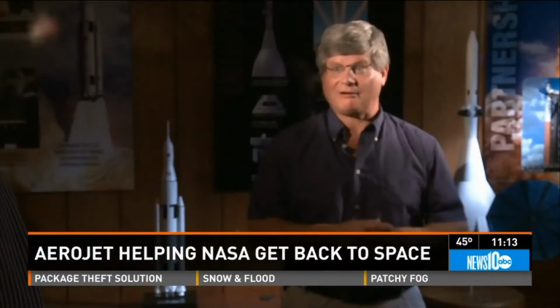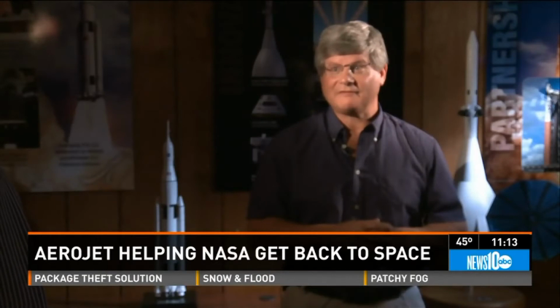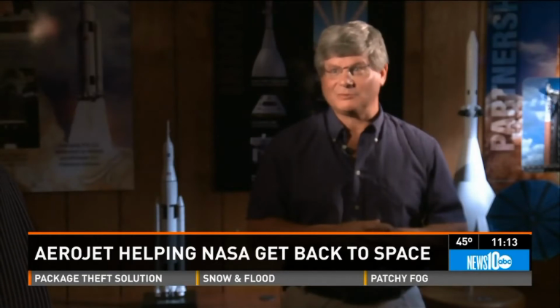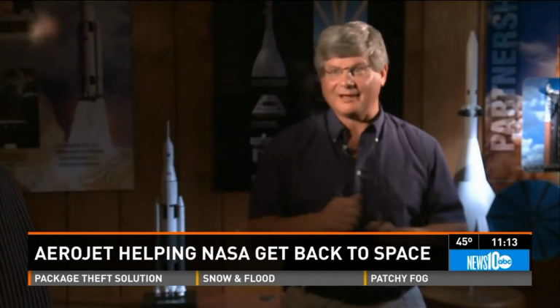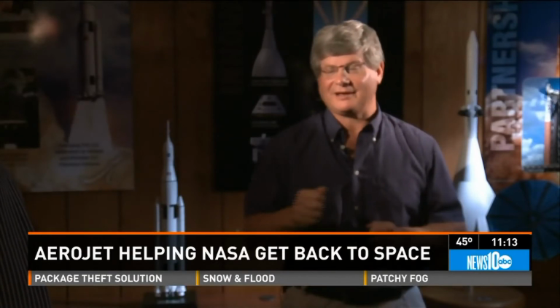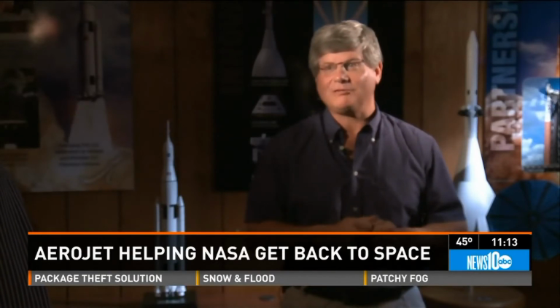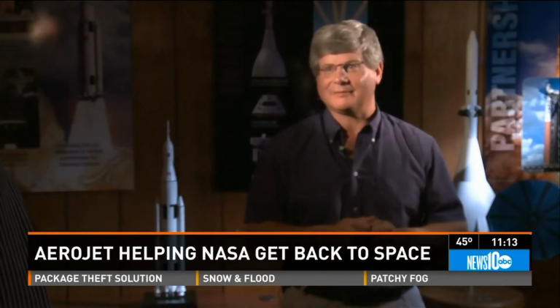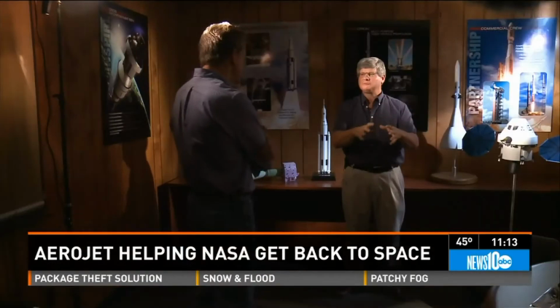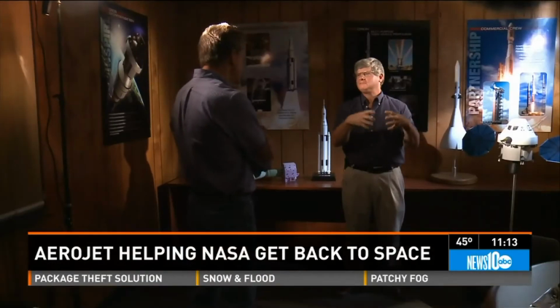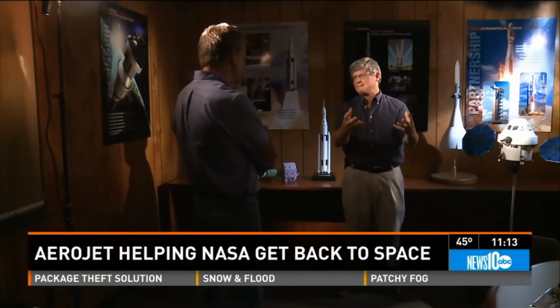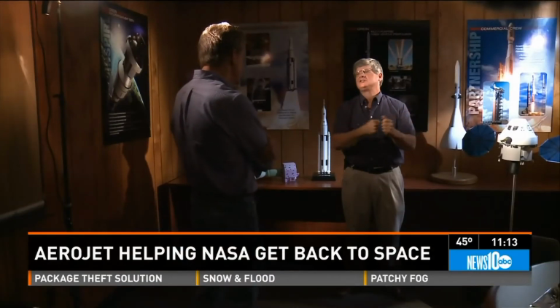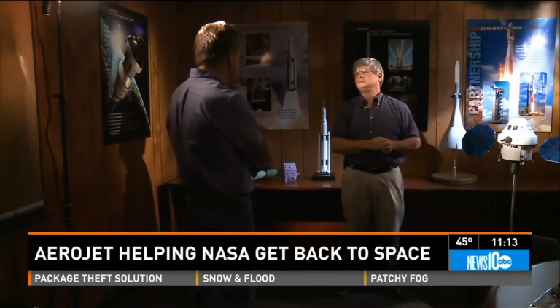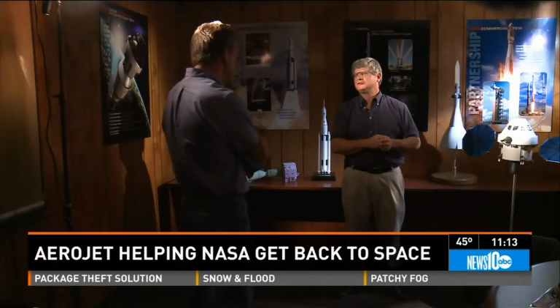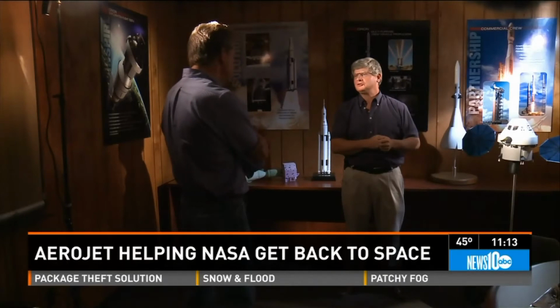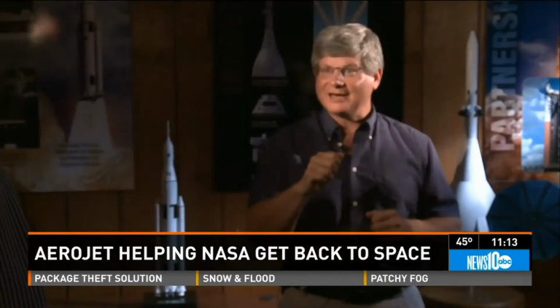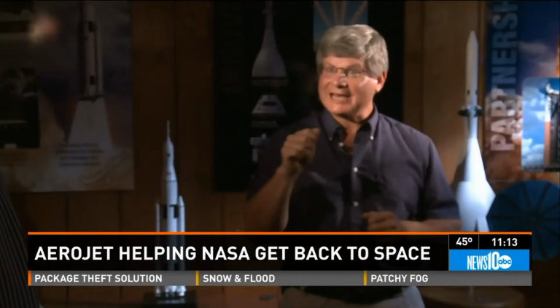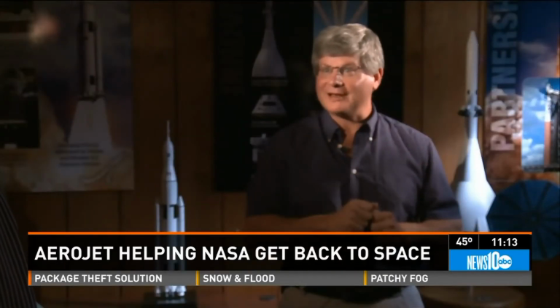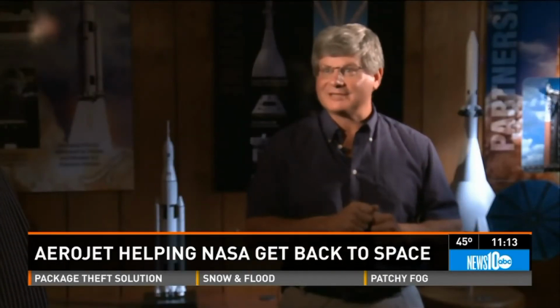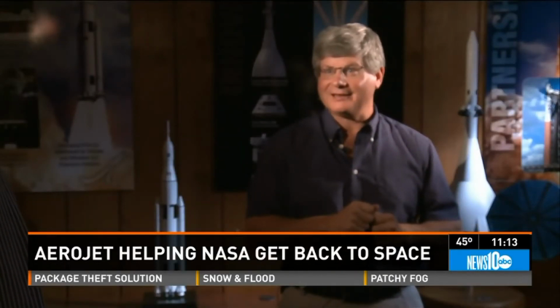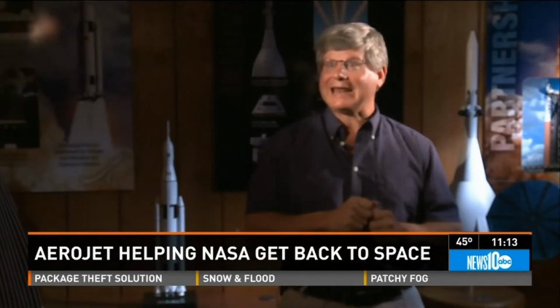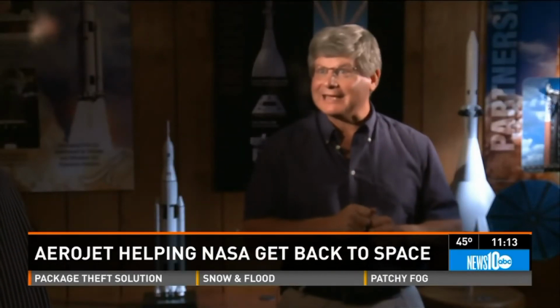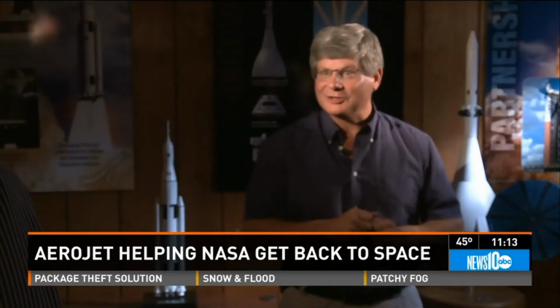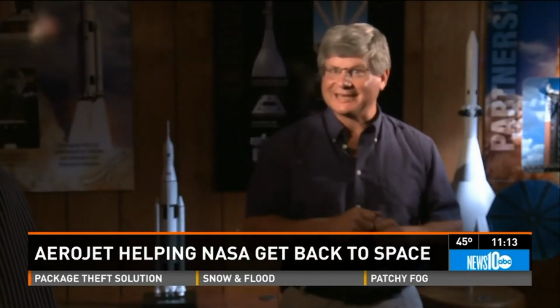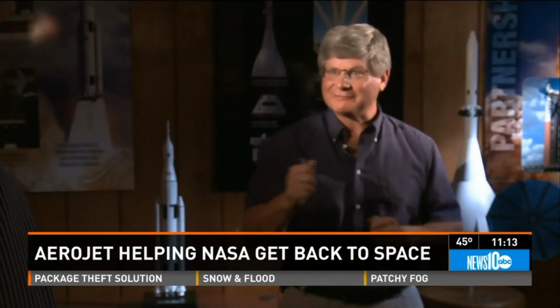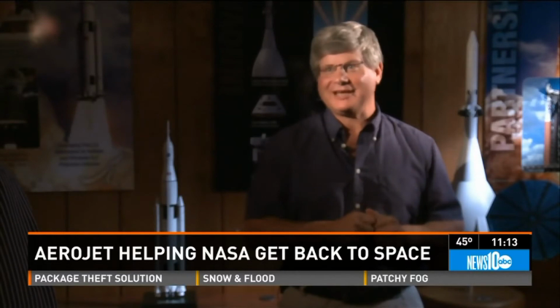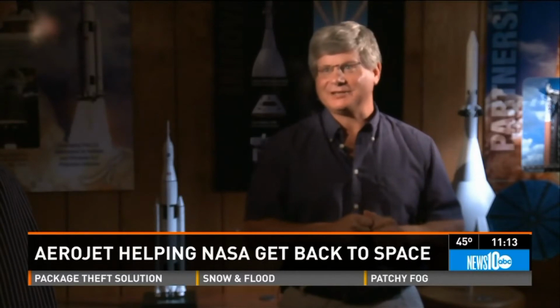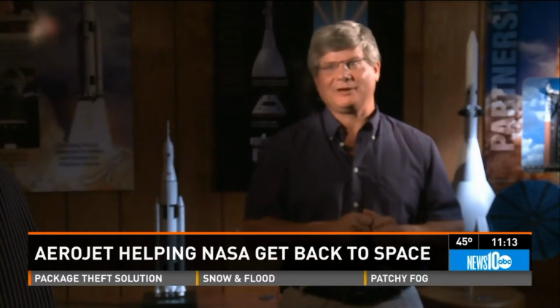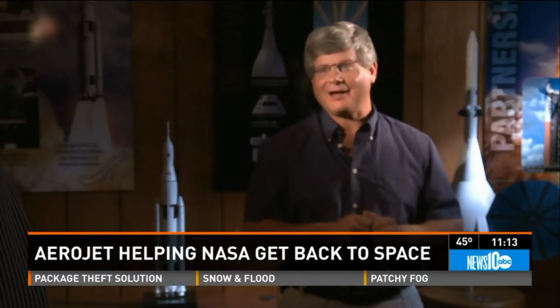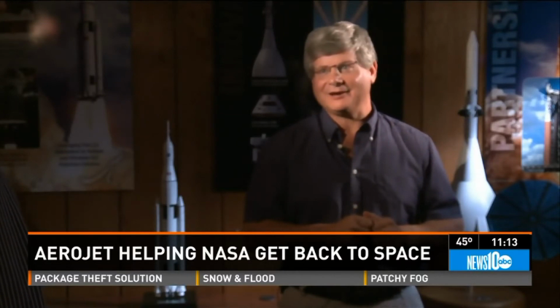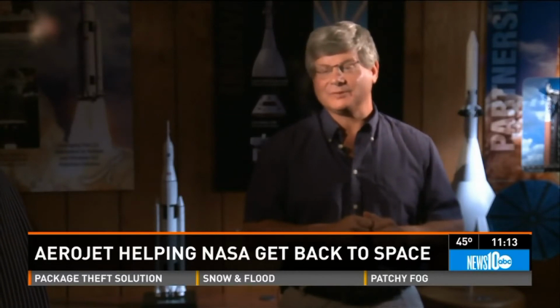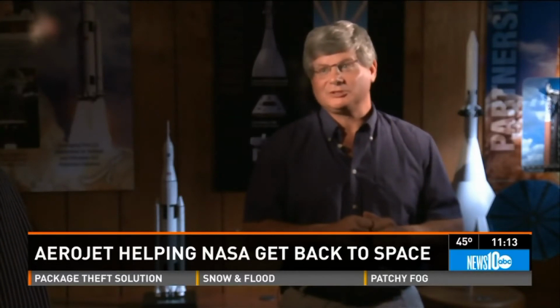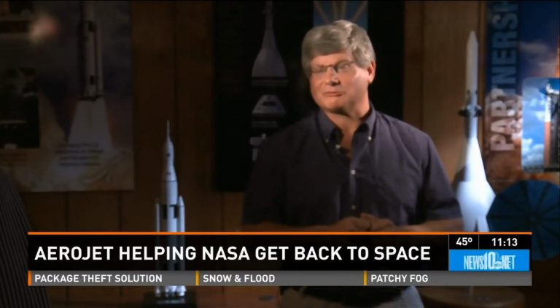Our stuff has to work every time, all the time. Sam Wiley is director of human space development. A 99.9% day is a bad day, because that tenth of a percent — if you don't get it right, you could lose a crew.